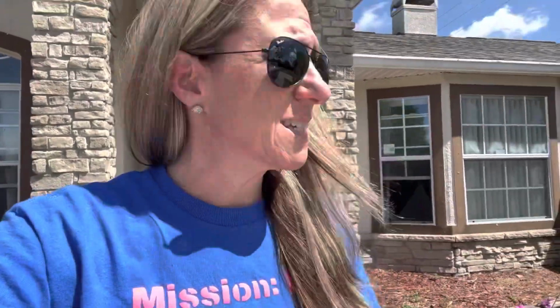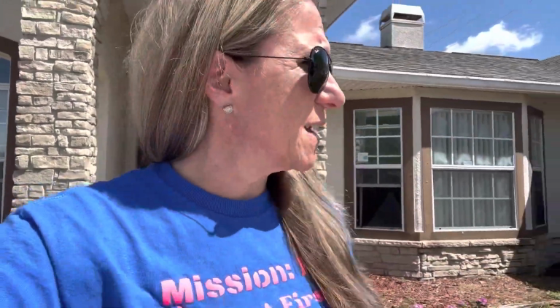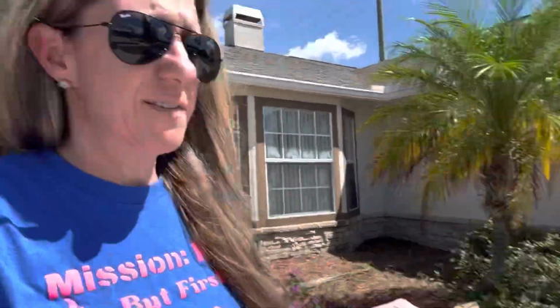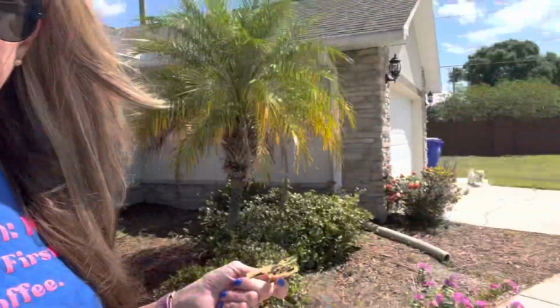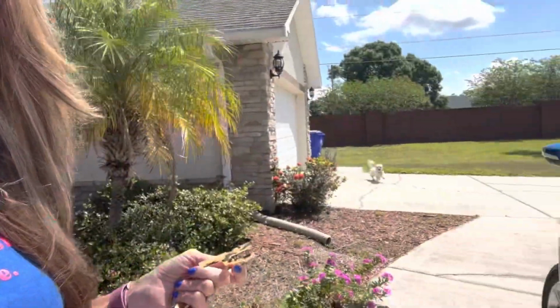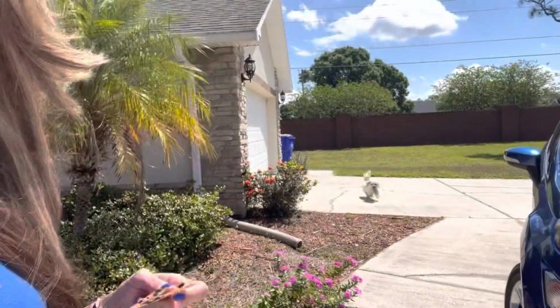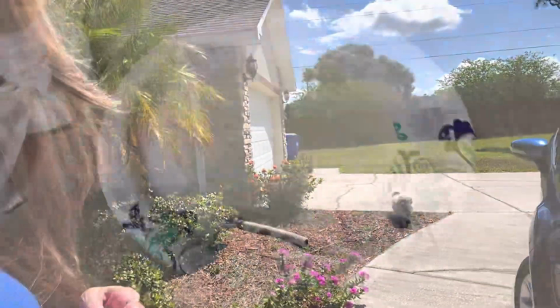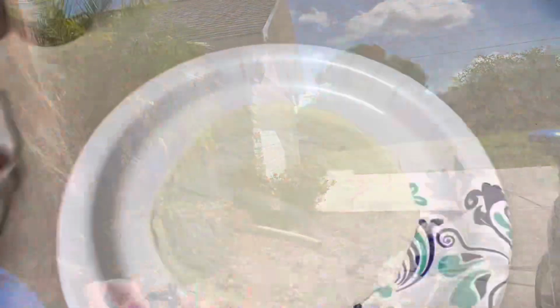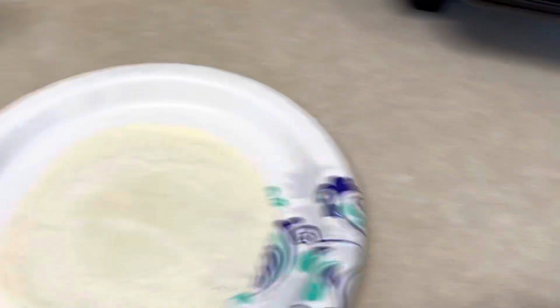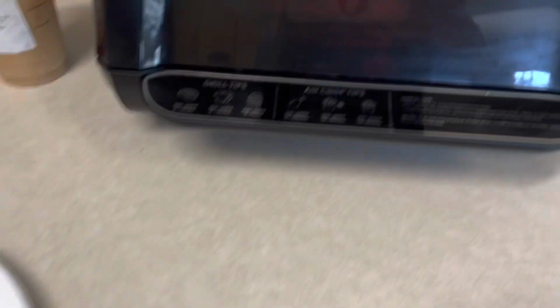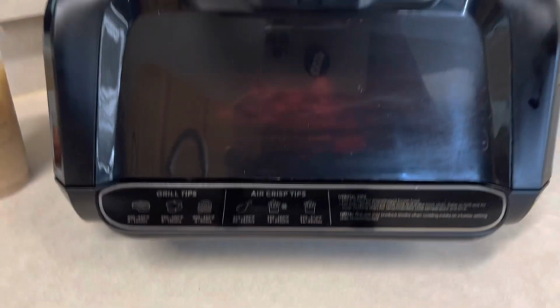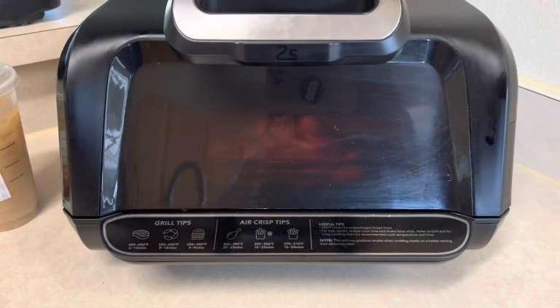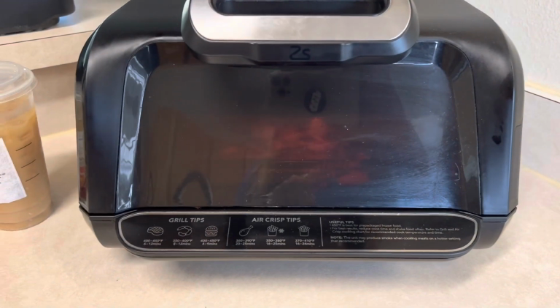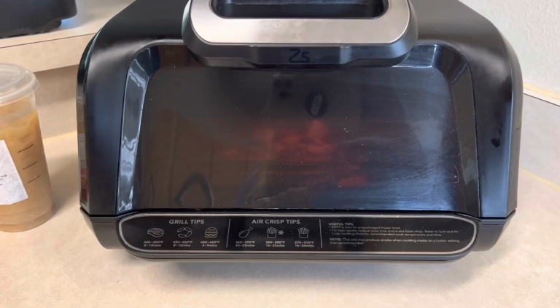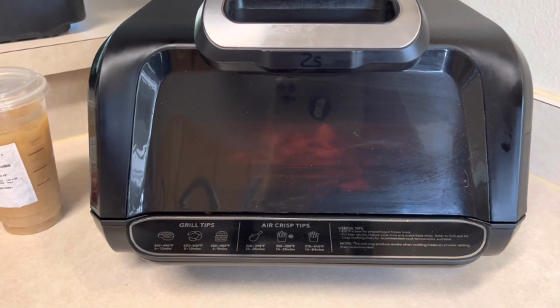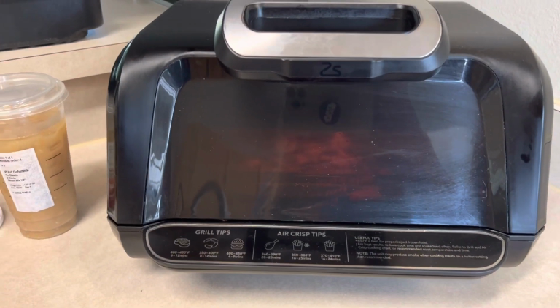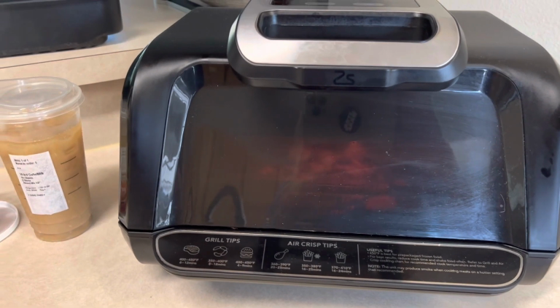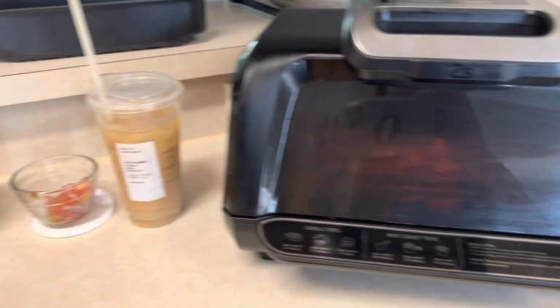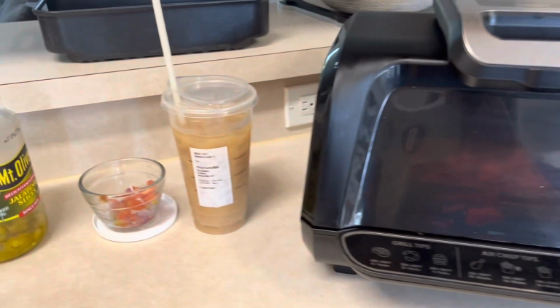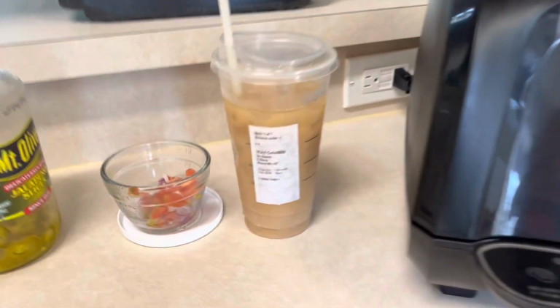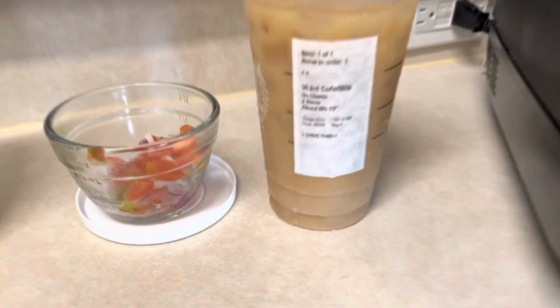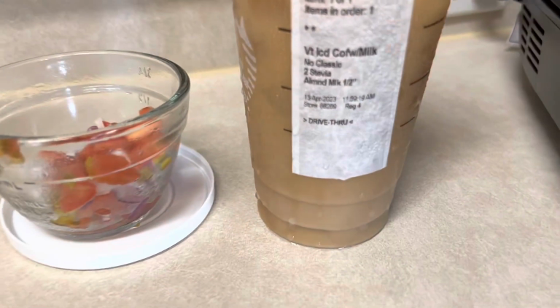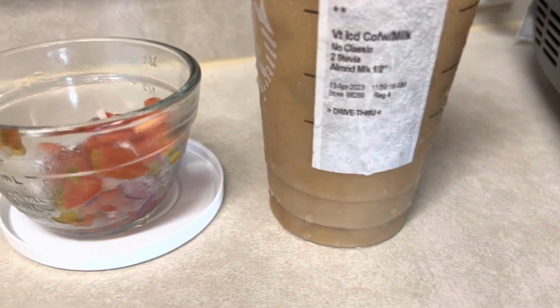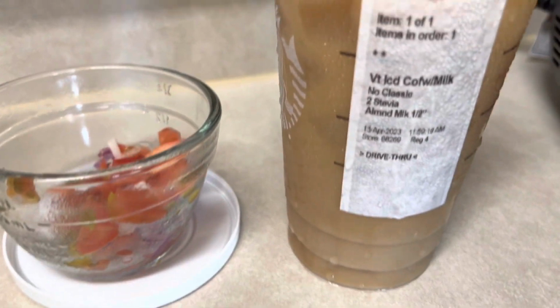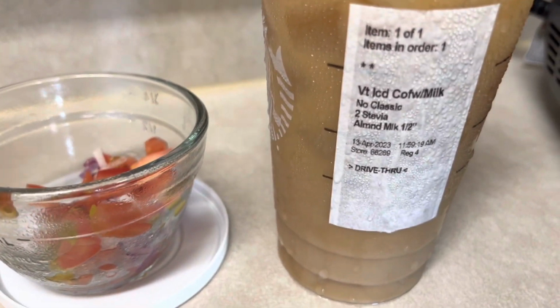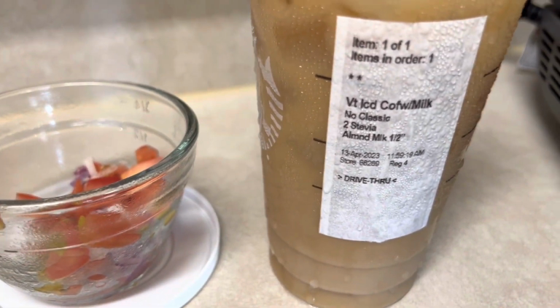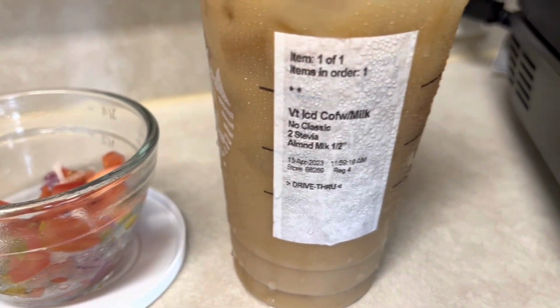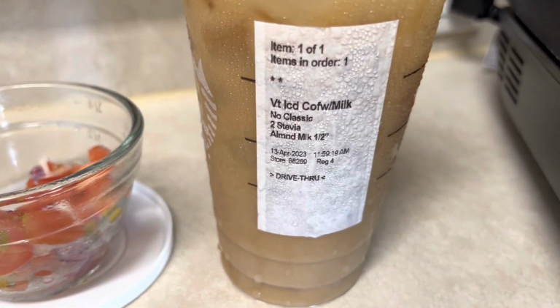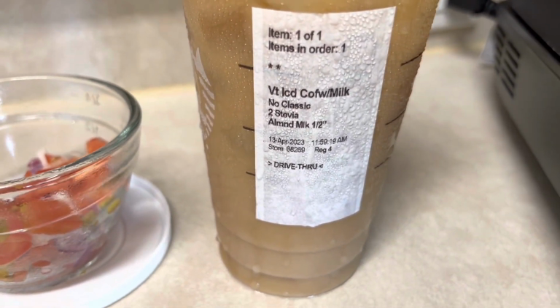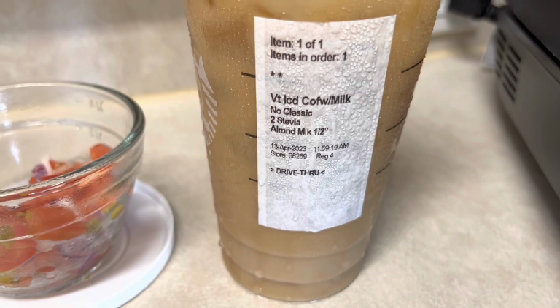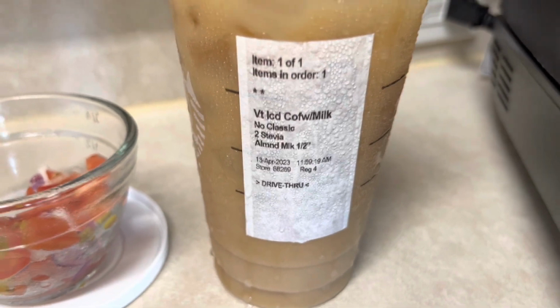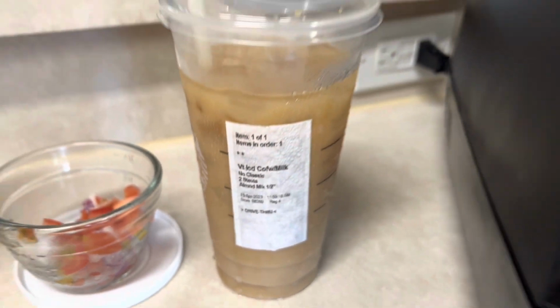Let's get Ralphie. Come on Ralph, let's go. So I have the carnitas in there crisping up. Oh, here's the coffee that I got too — iced coffee, no classic, two stevia and some almond milk.